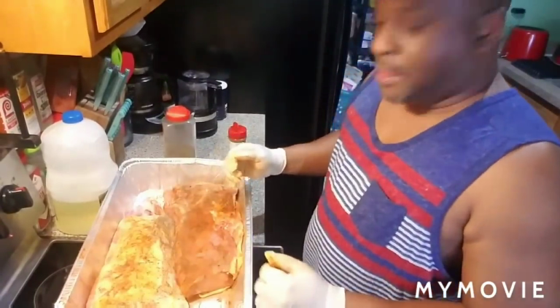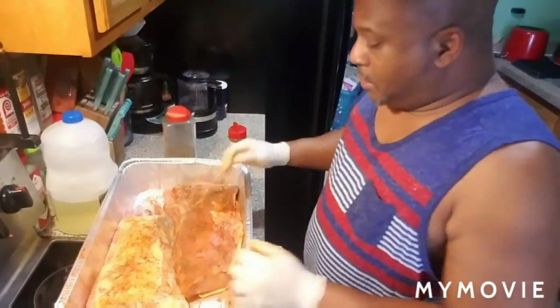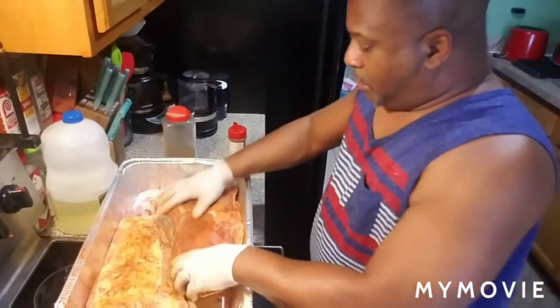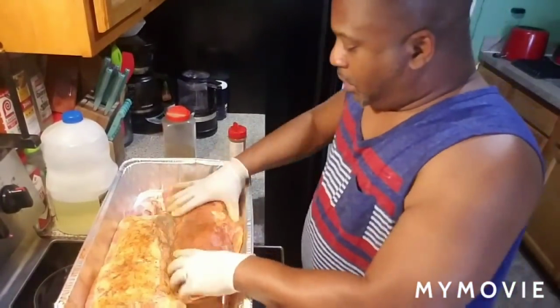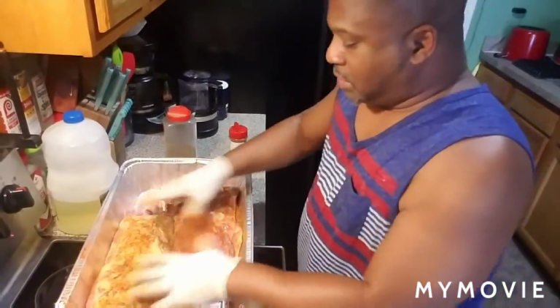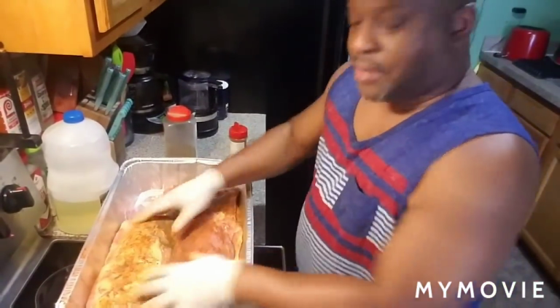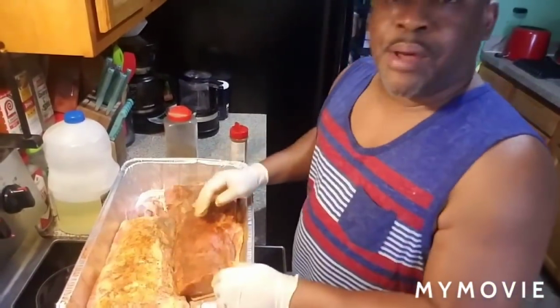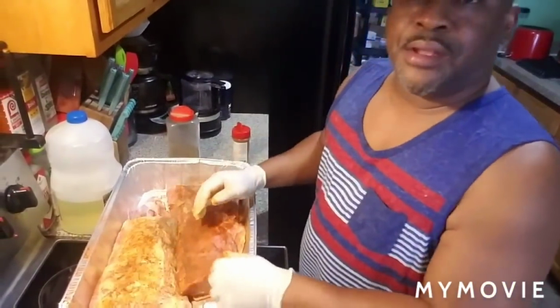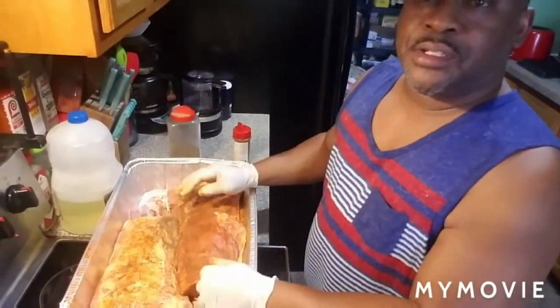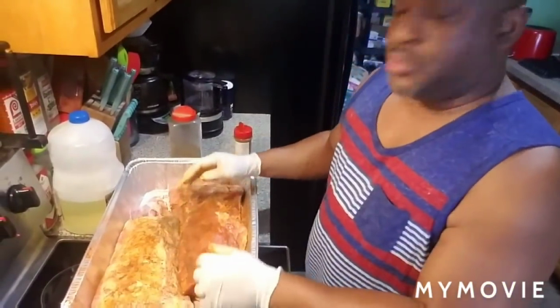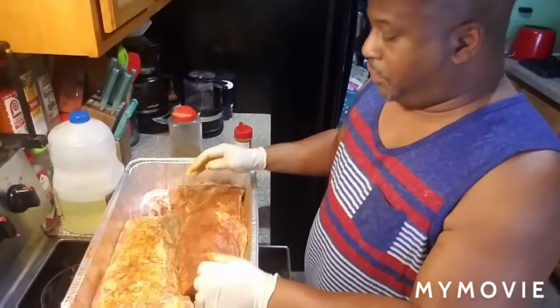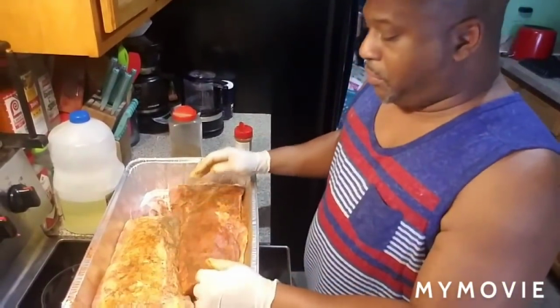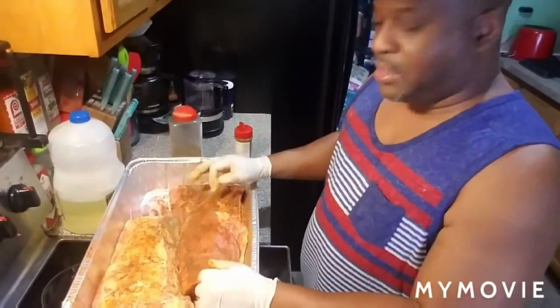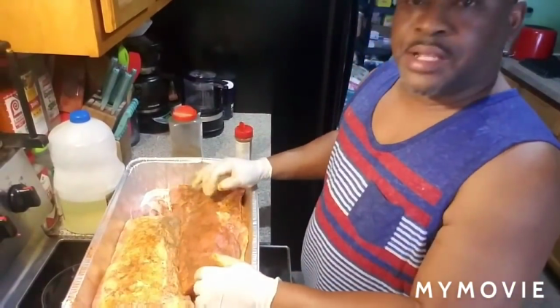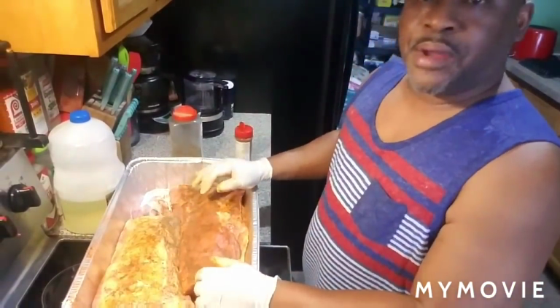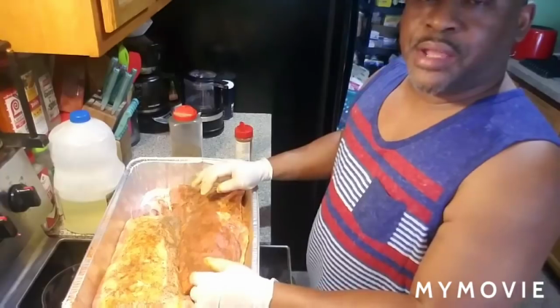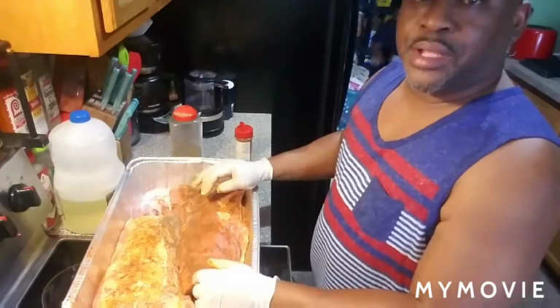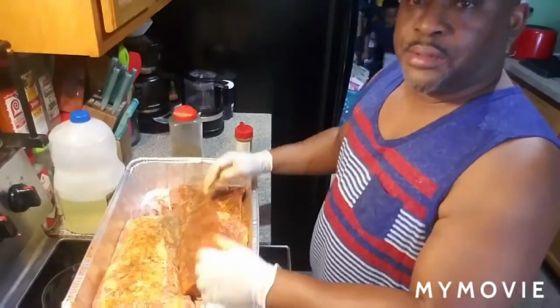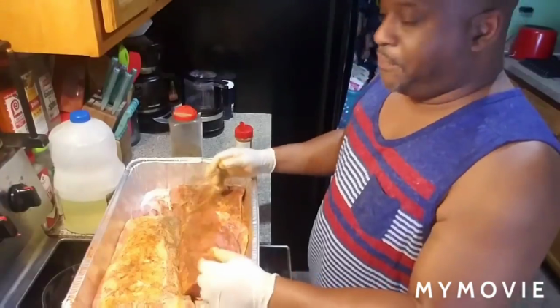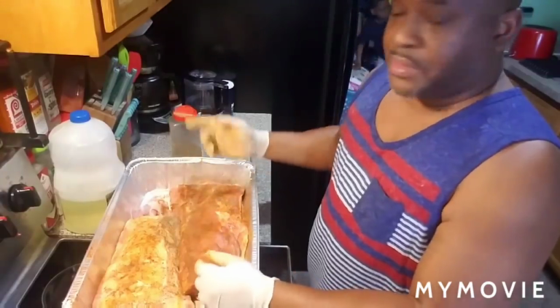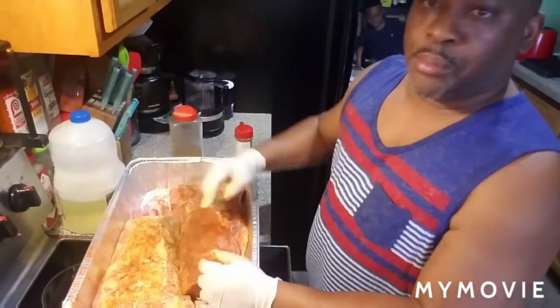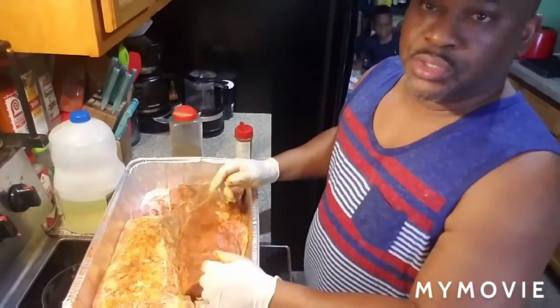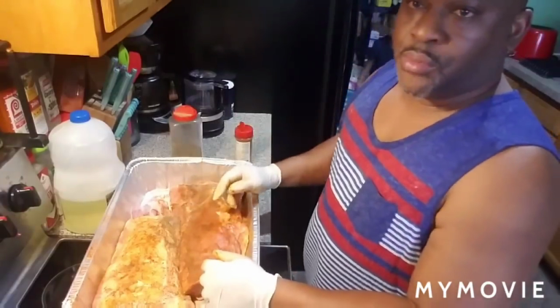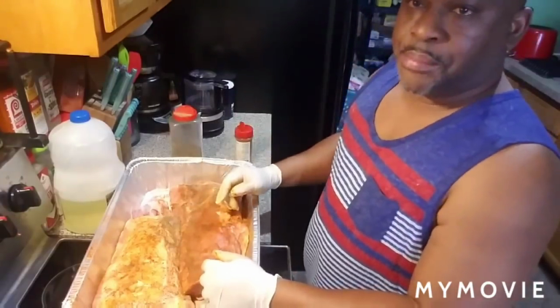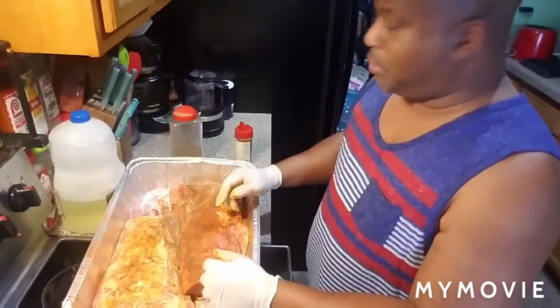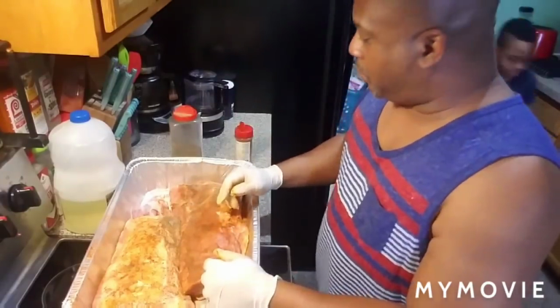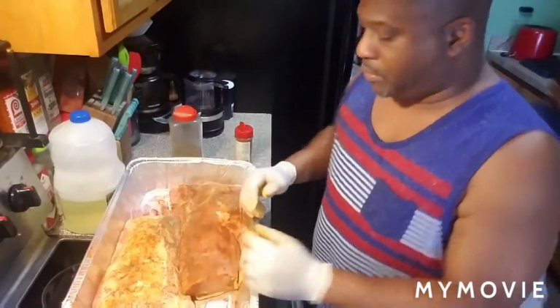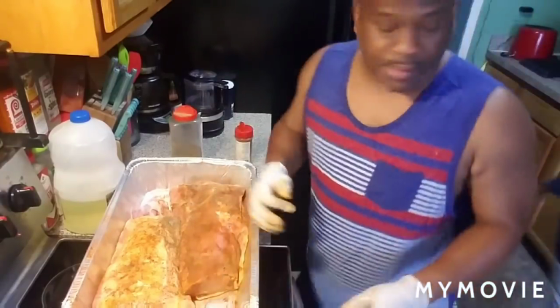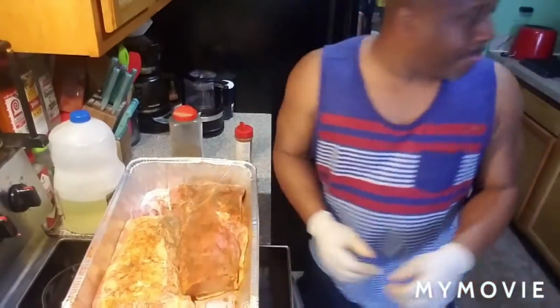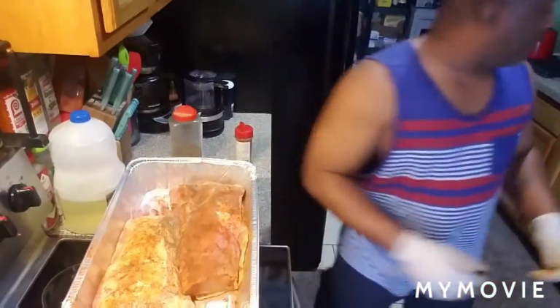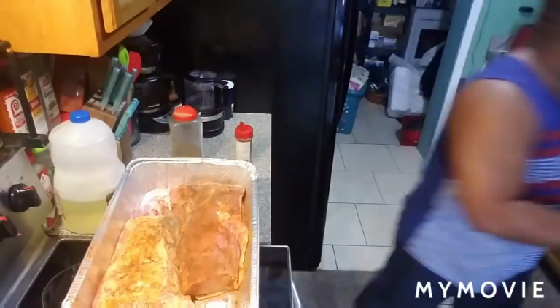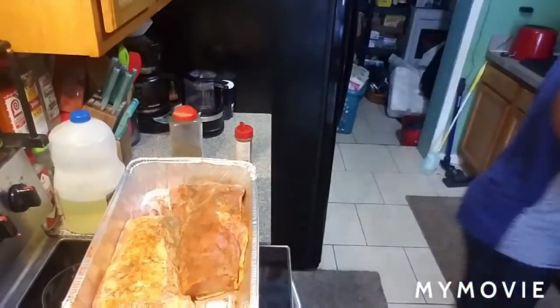I'm gonna let it sit there for about another 20 to 30 minutes, let it marinate on there a little bit, and then I'm gonna show y'all when I put it on the grill.